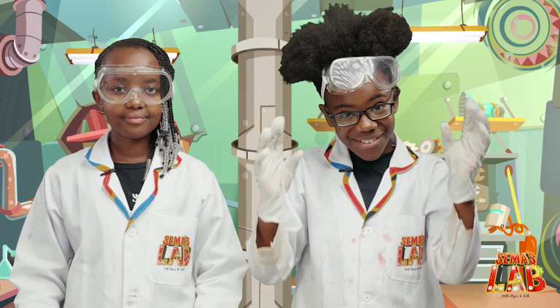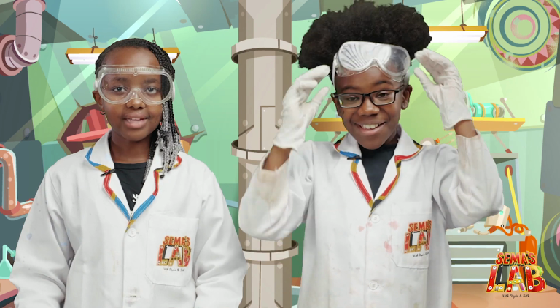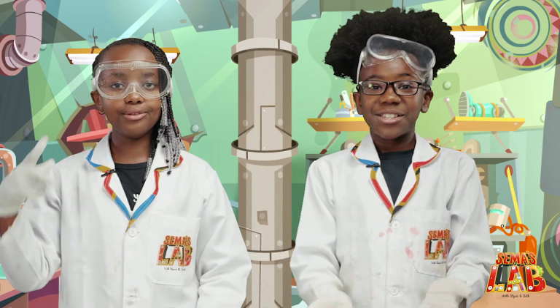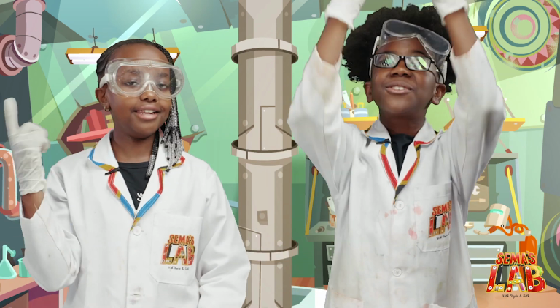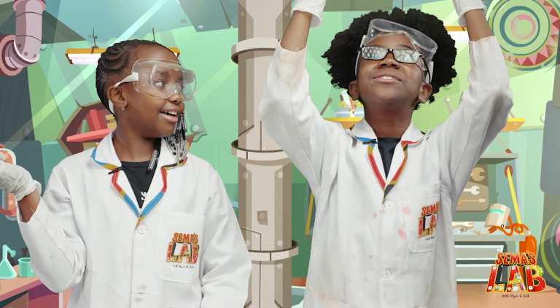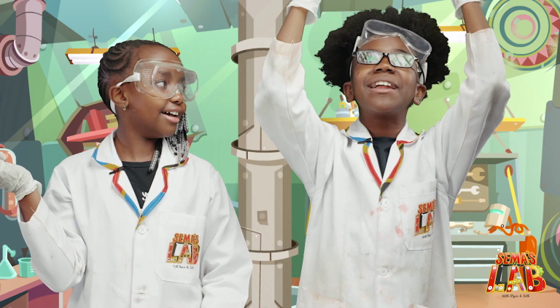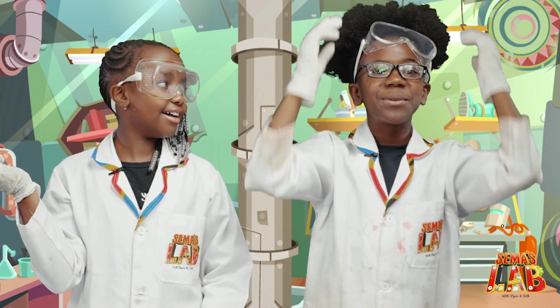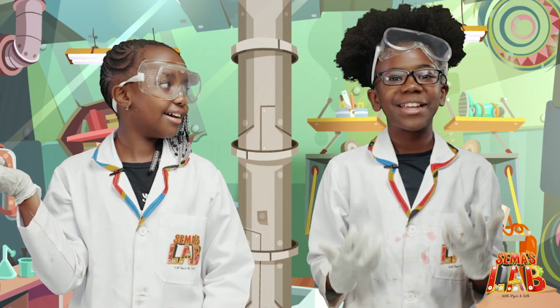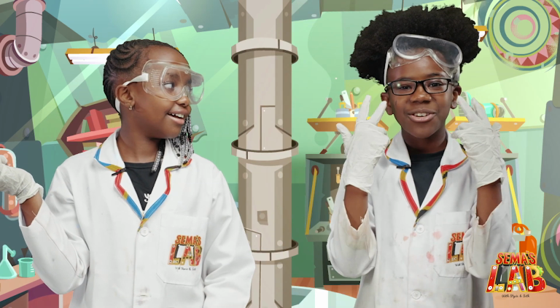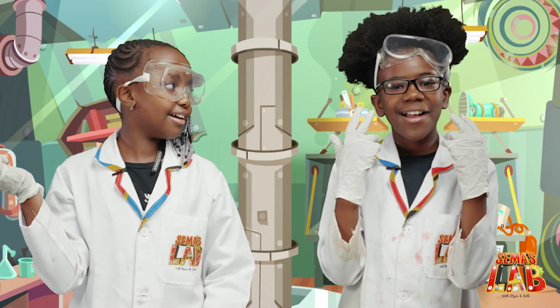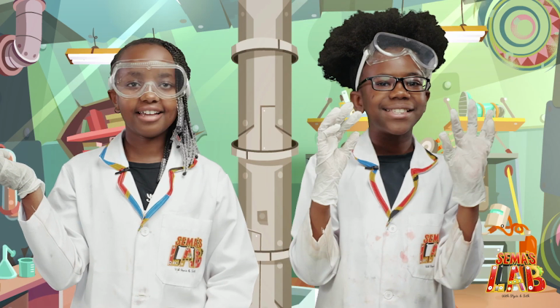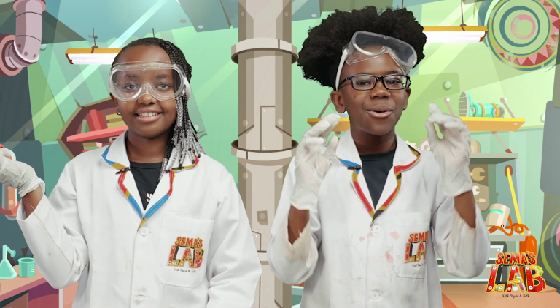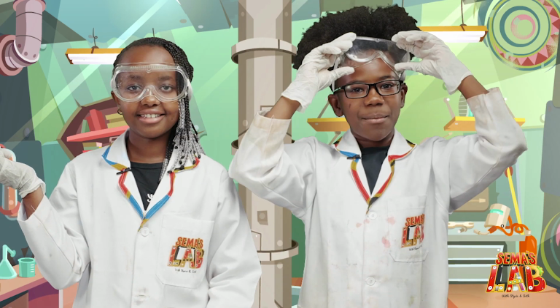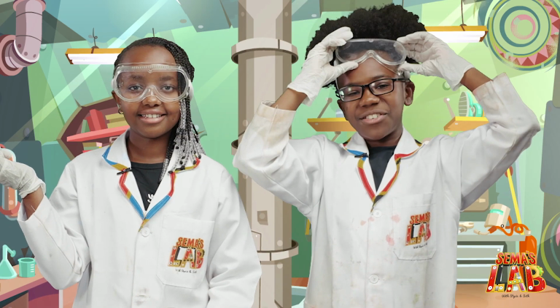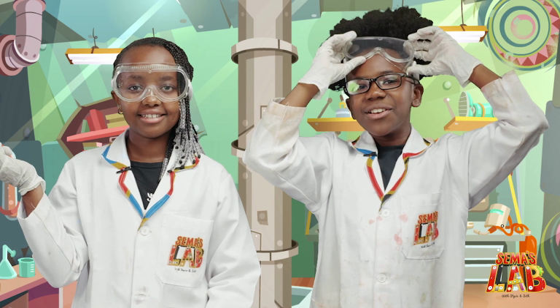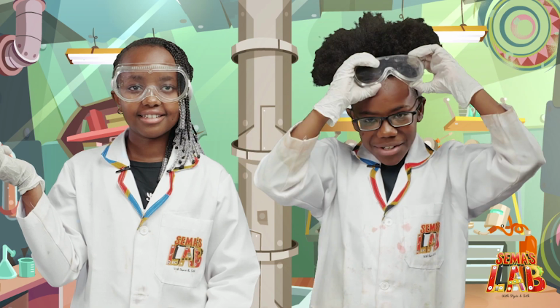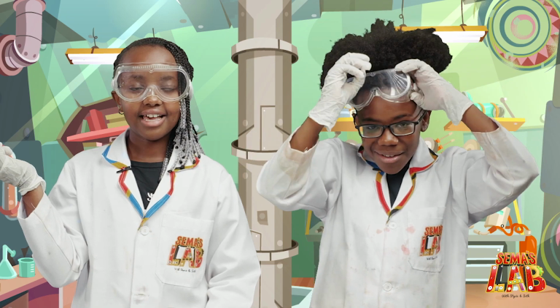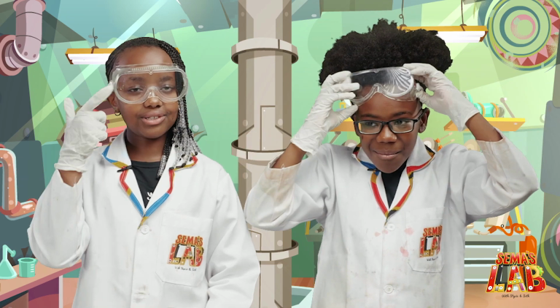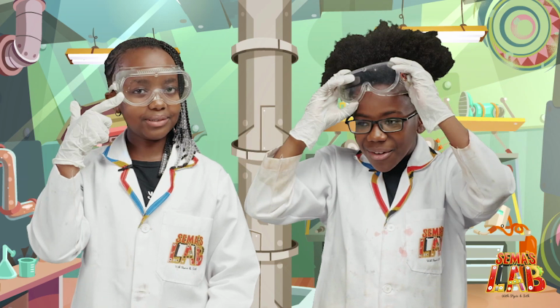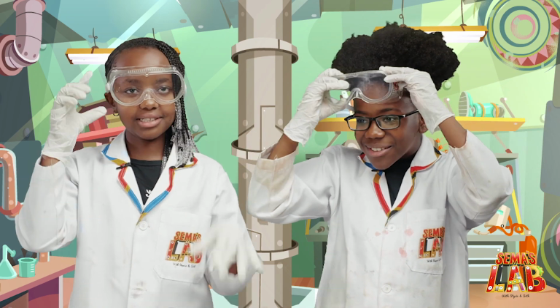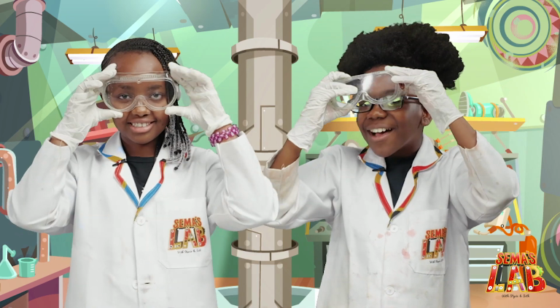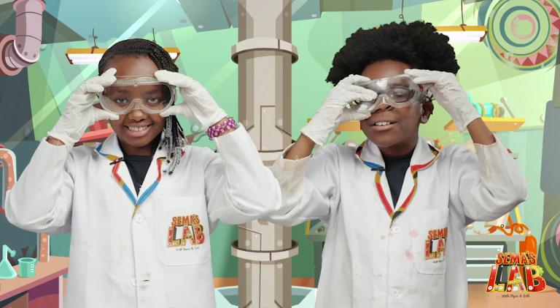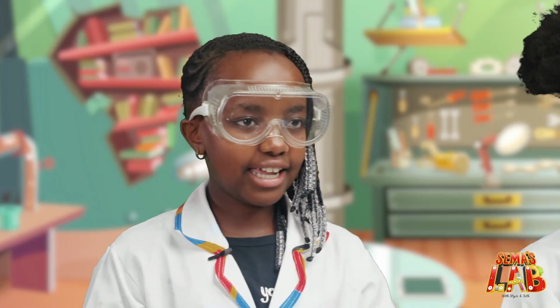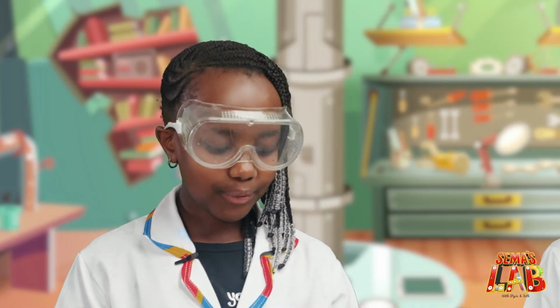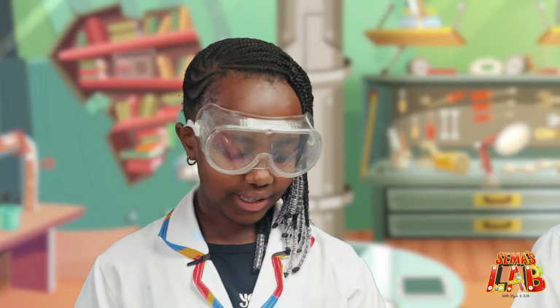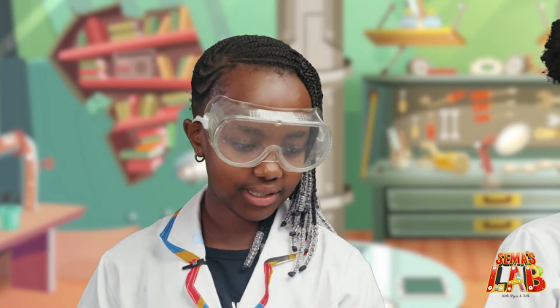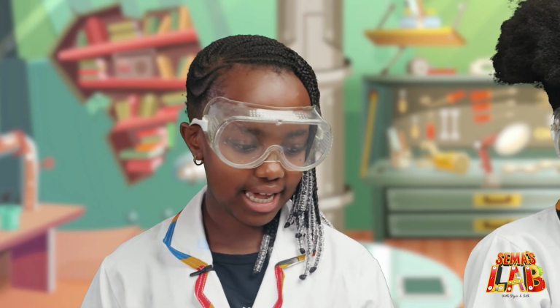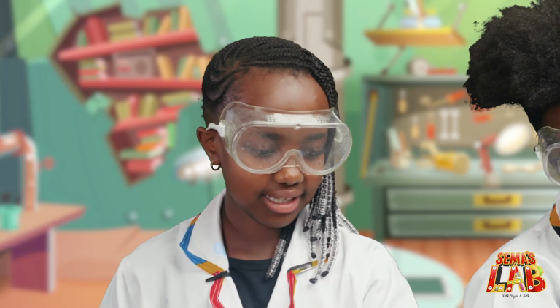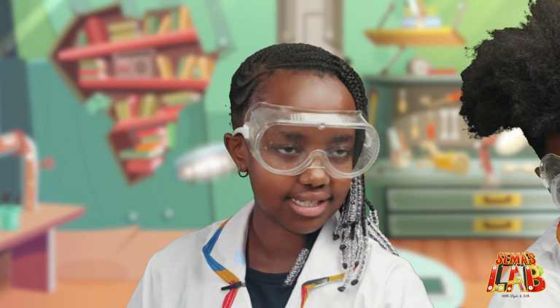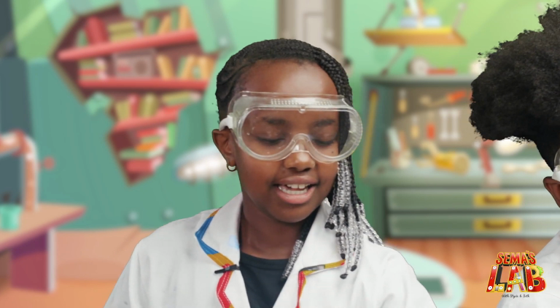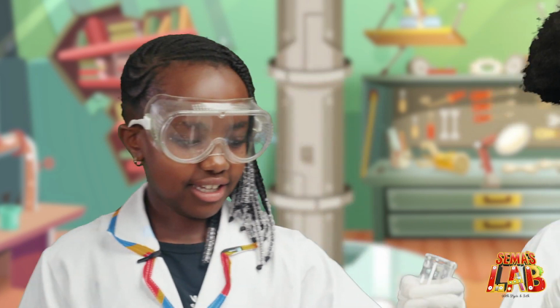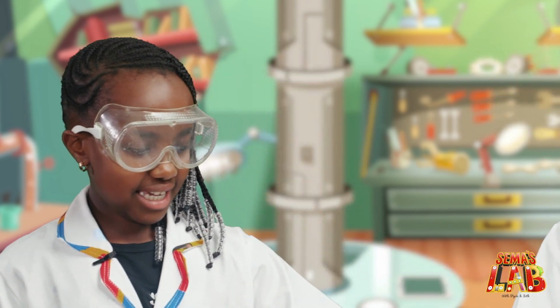So when it shoots up at us, we don't want it entering our eyes and messing up our vision. It looks real good. Okay, now we're going to add the yeast. Here goes it.